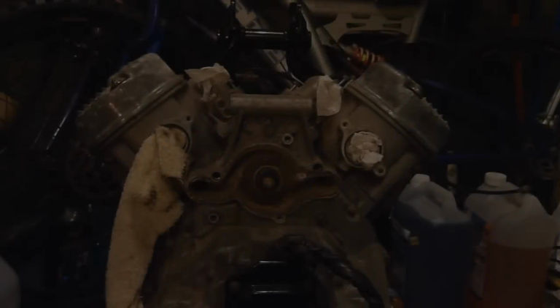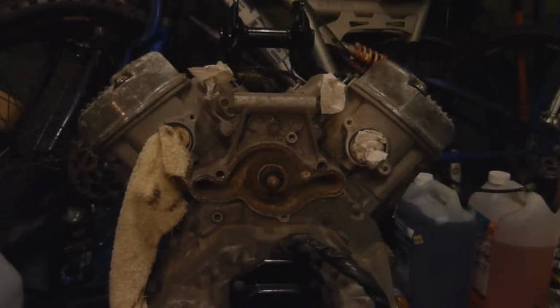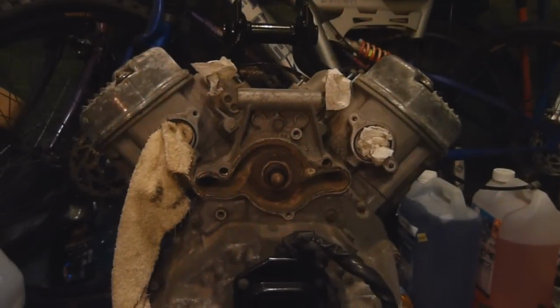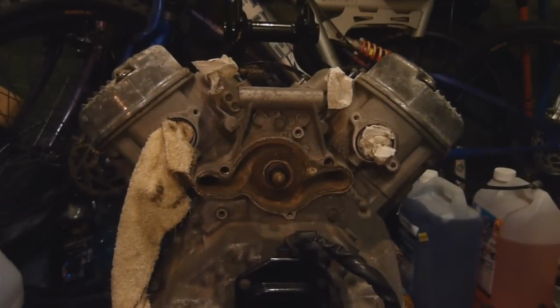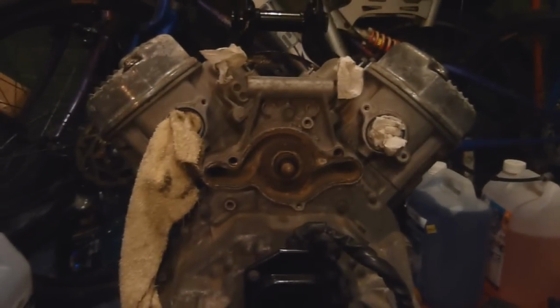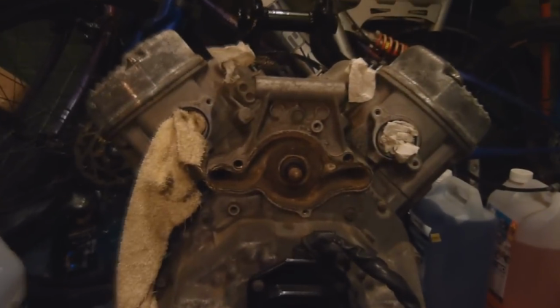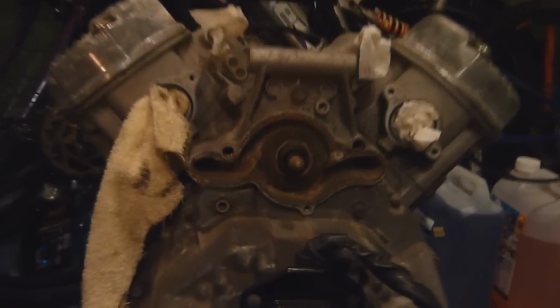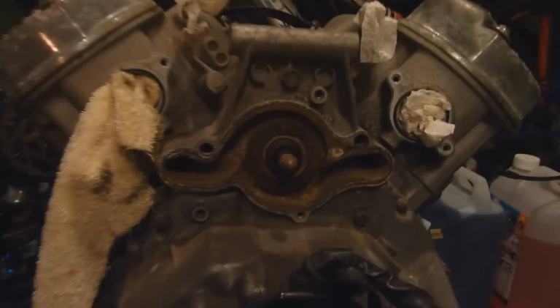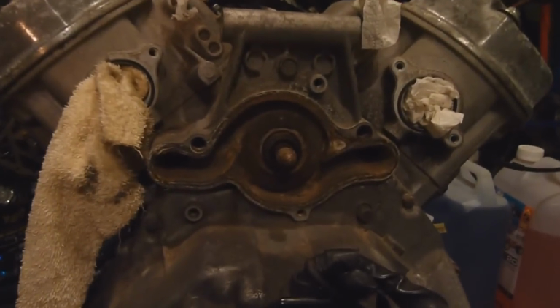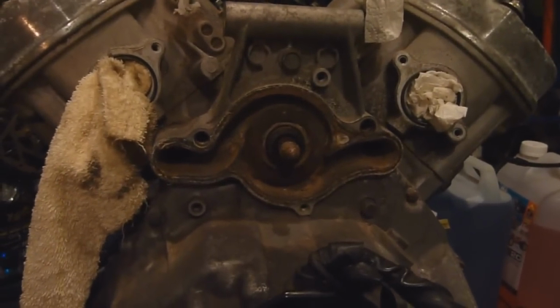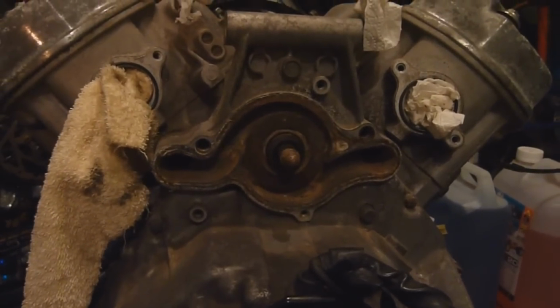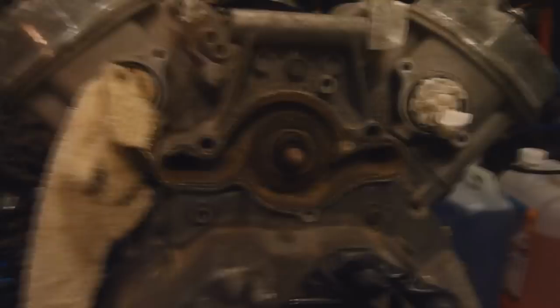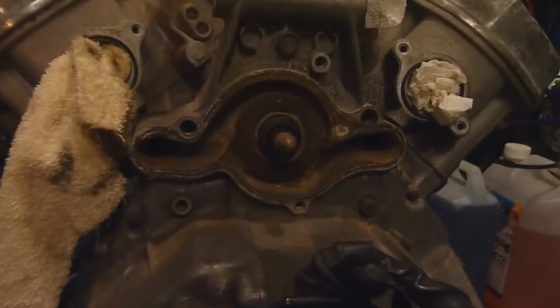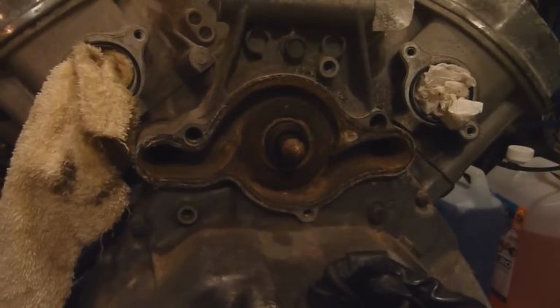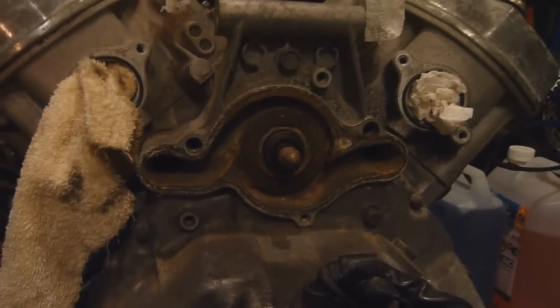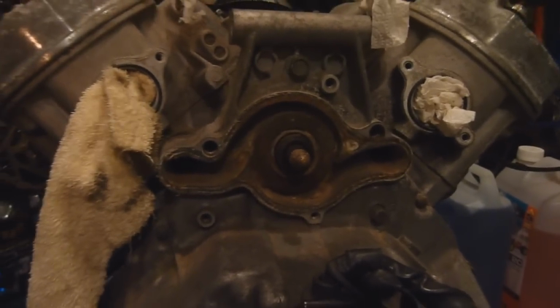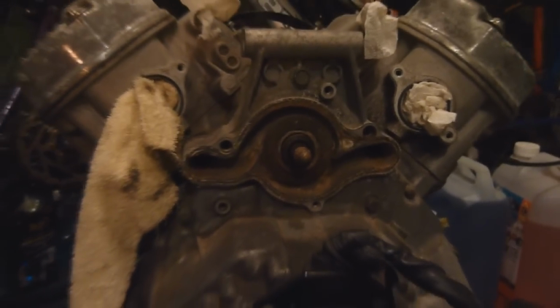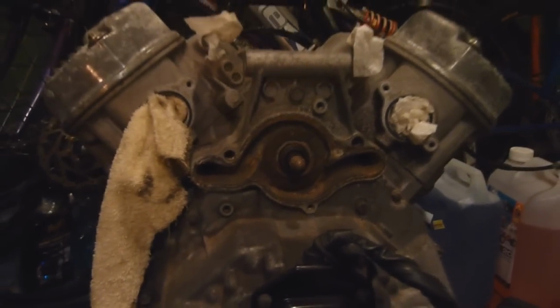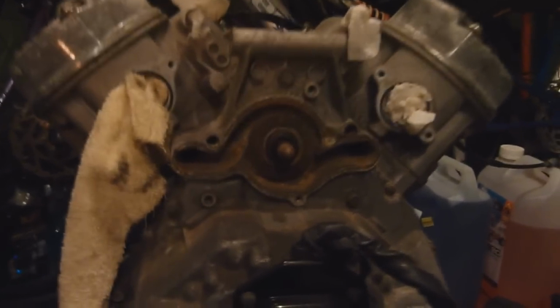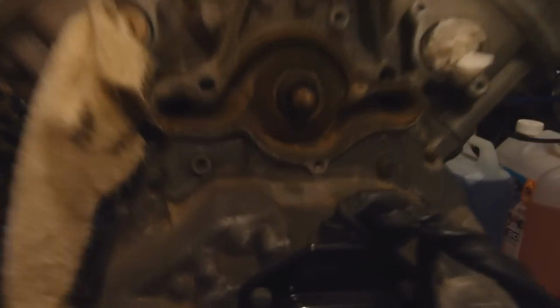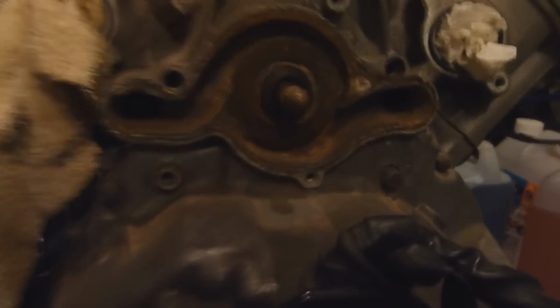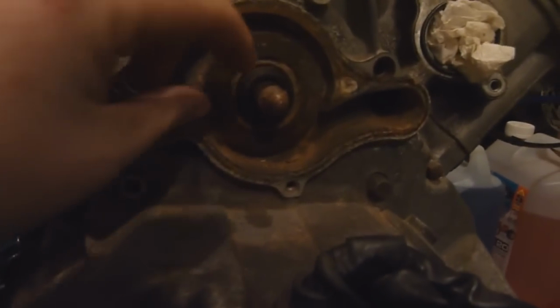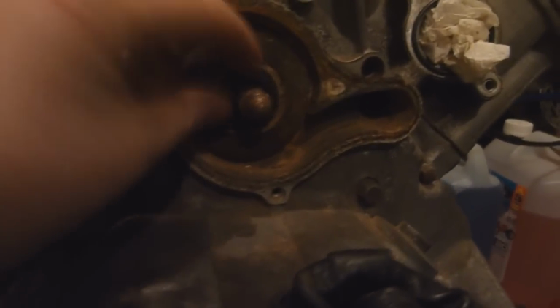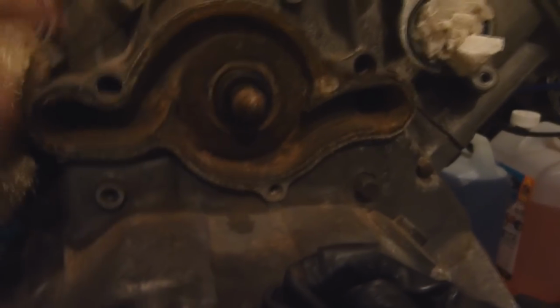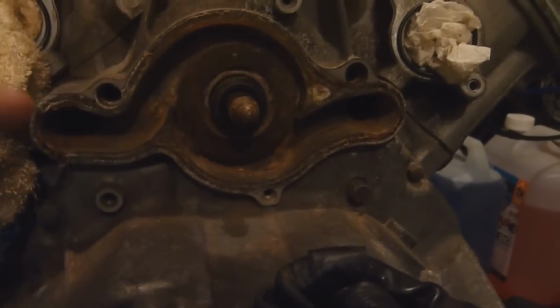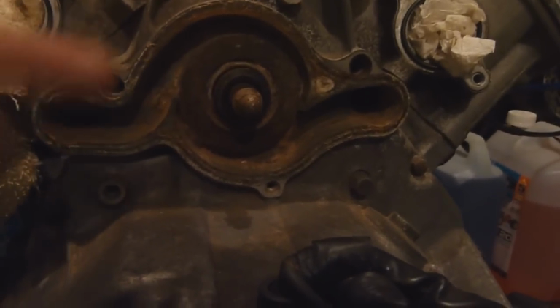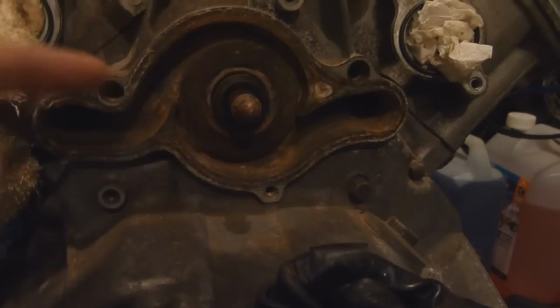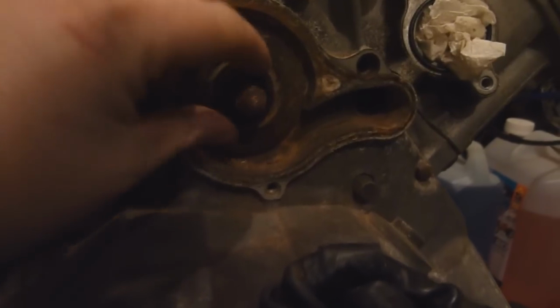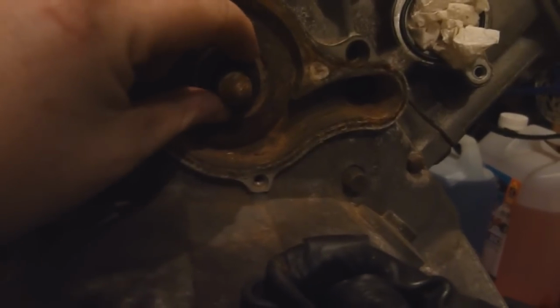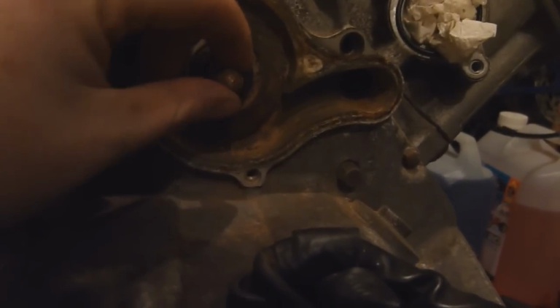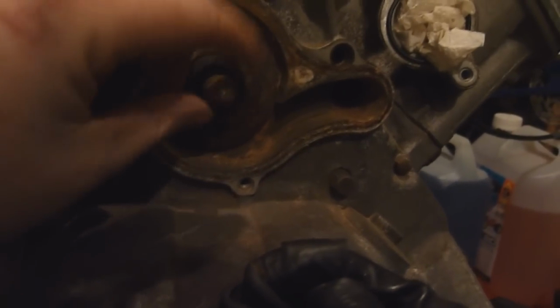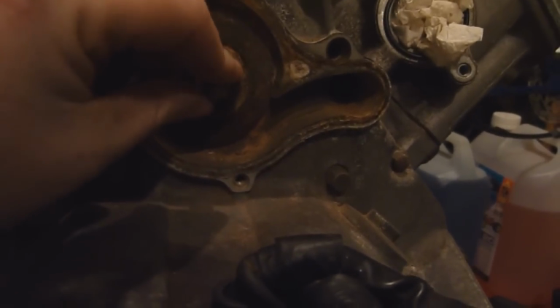Hello and welcome to another one of my videos. In this video I'm going to be replacing the mechanical seal on my CX500 engine. Basically all this seal is is the water seal for the drive shaft that comes through, which actually powers the impeller.